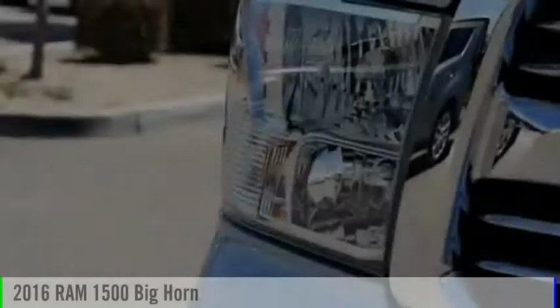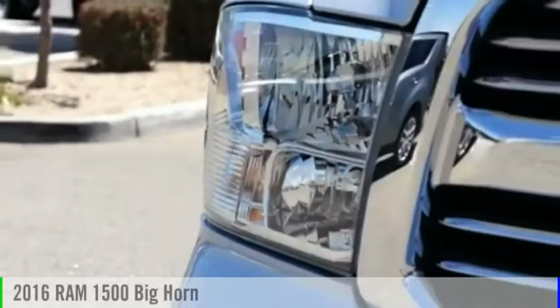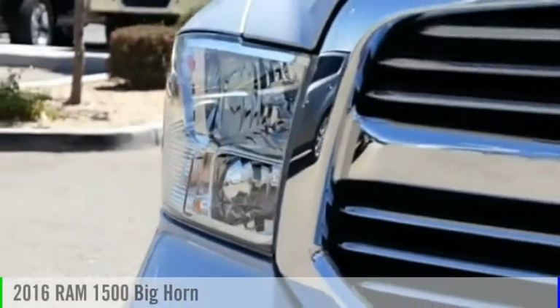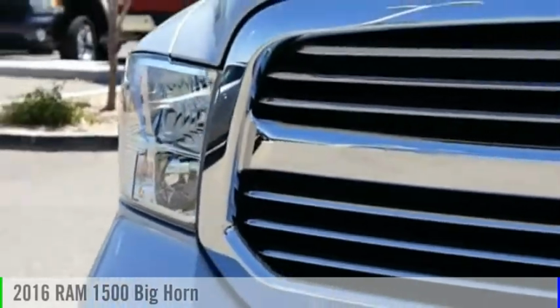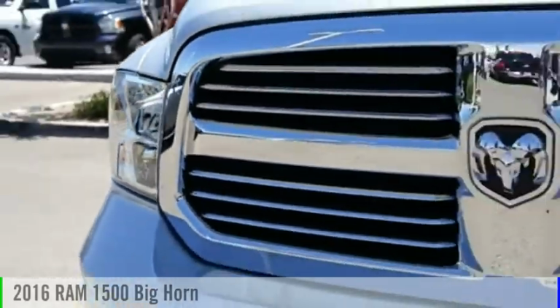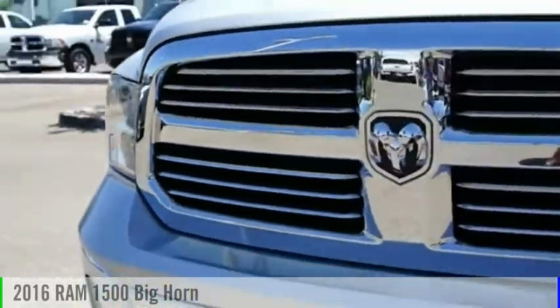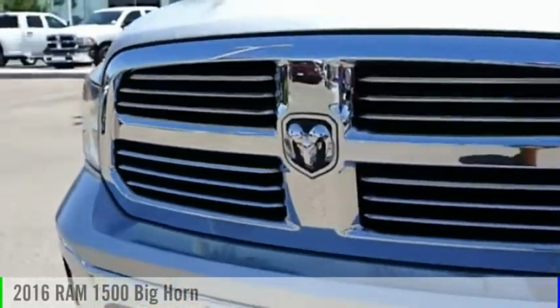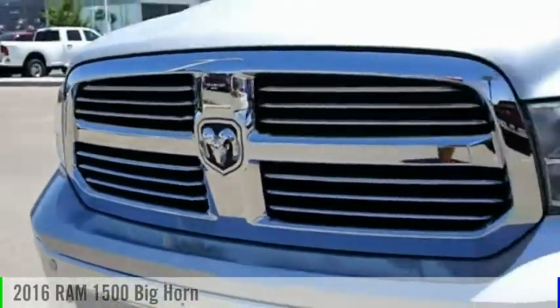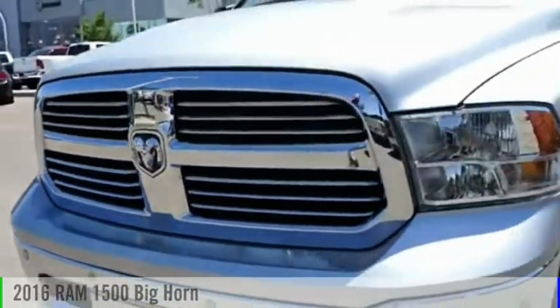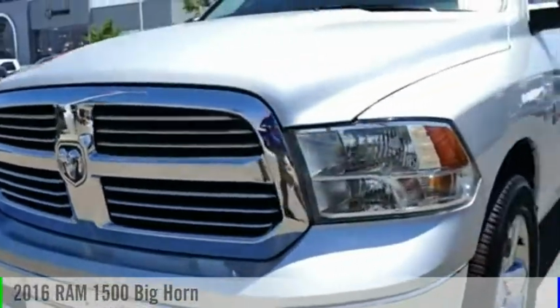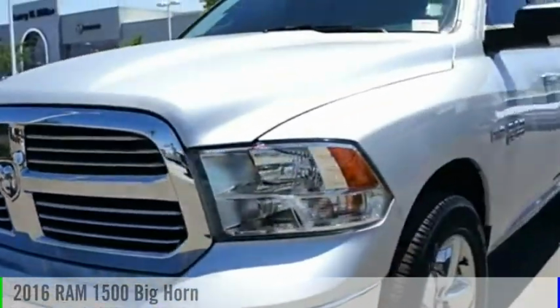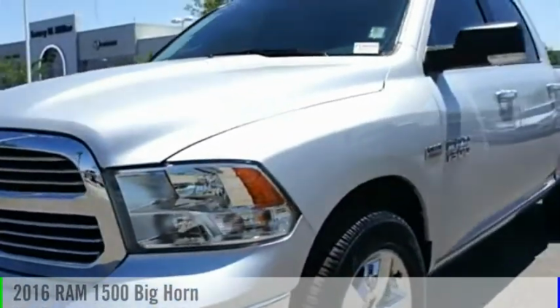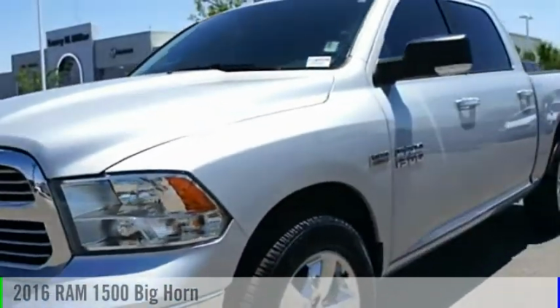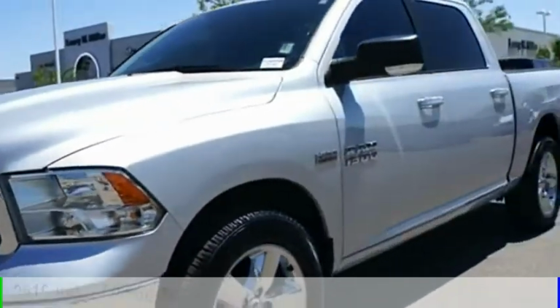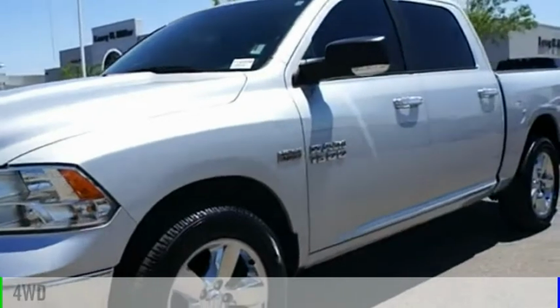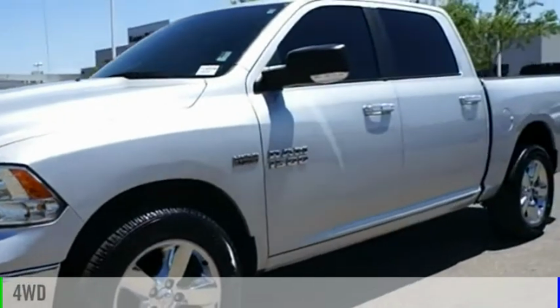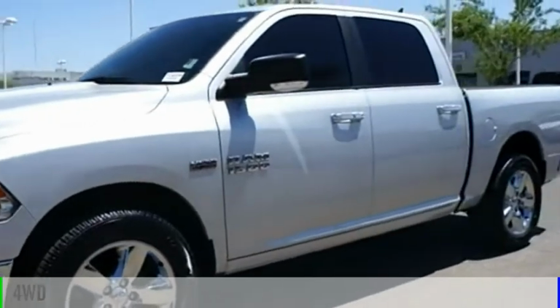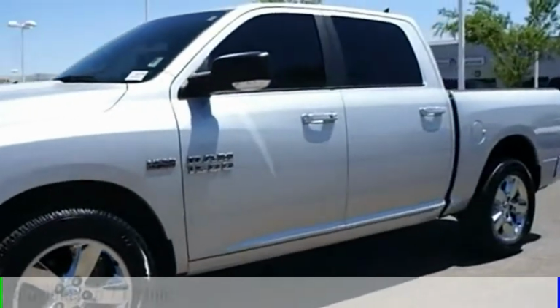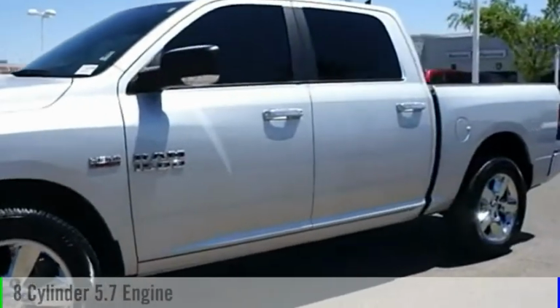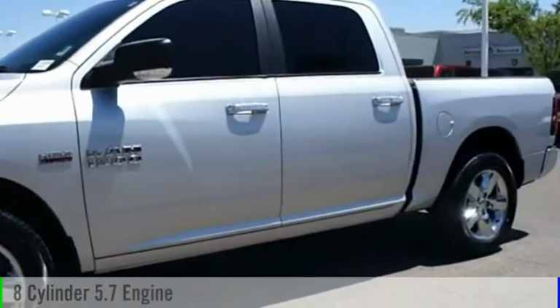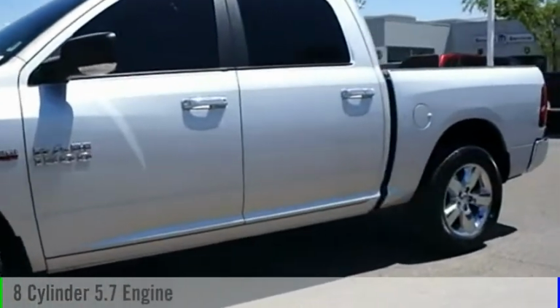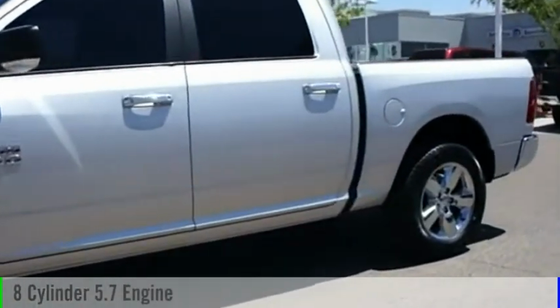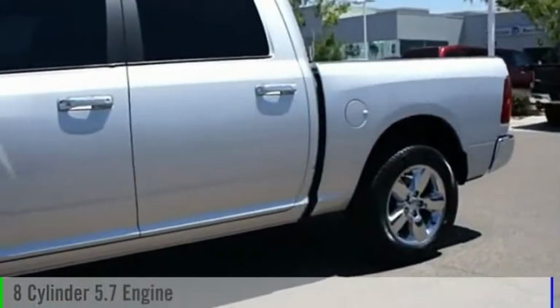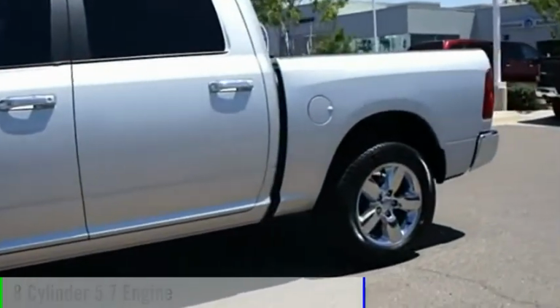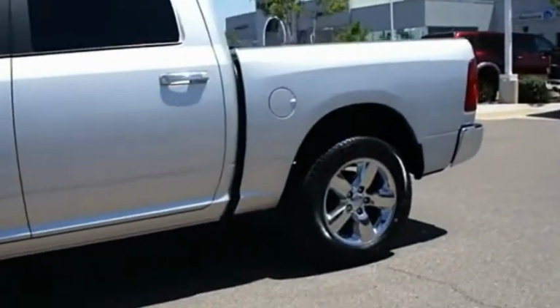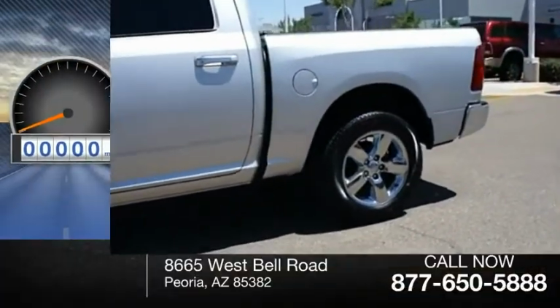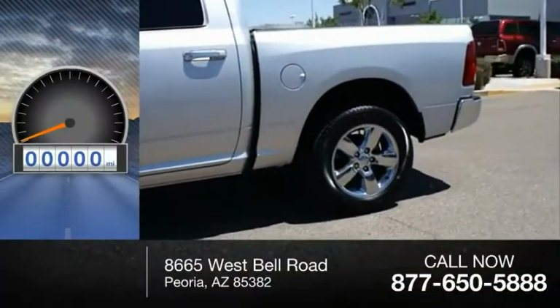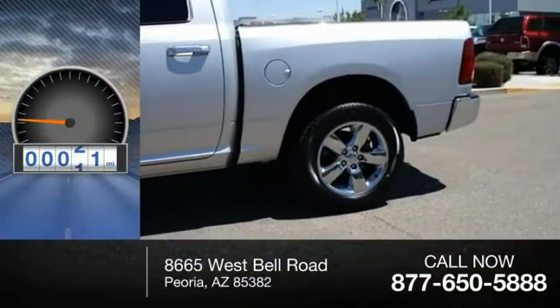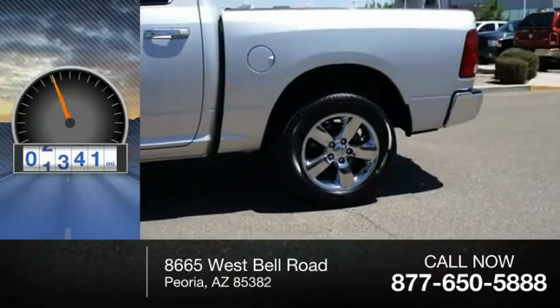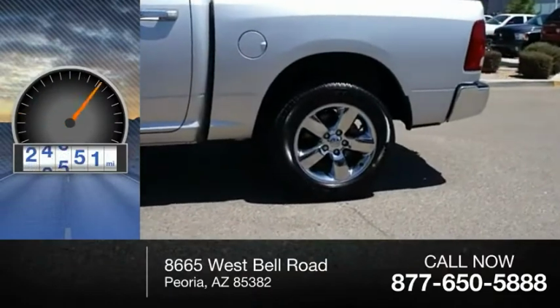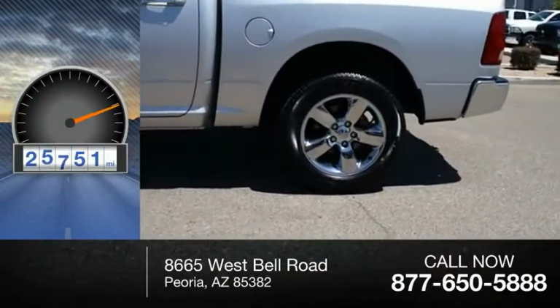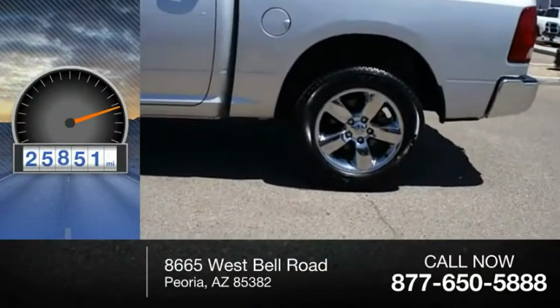Come test drive the 2016 1500. This vehicle is powered by a four-wheel drive, eight-cylinder, 5.7-liter engine. This vehicle has less than 30,000 miles.